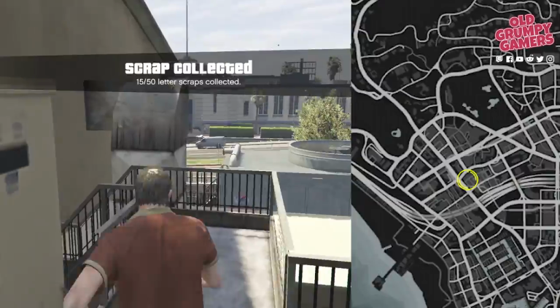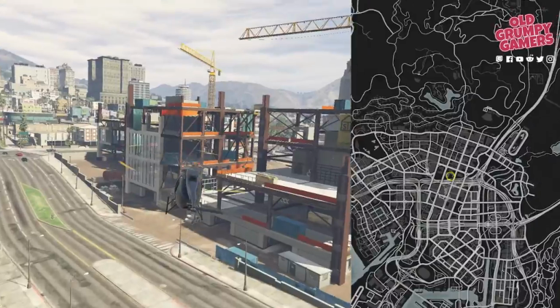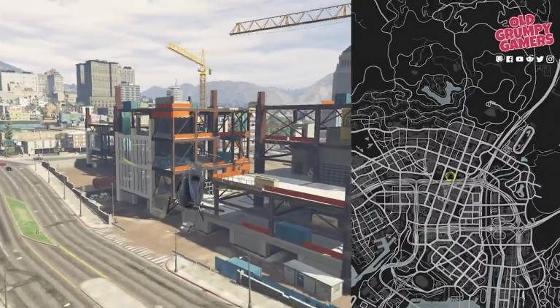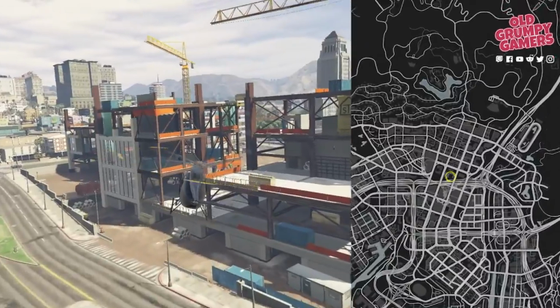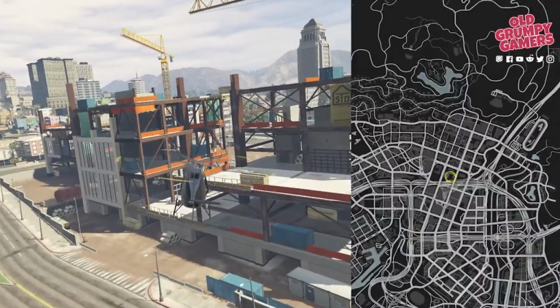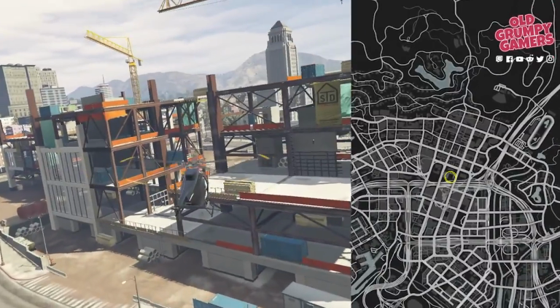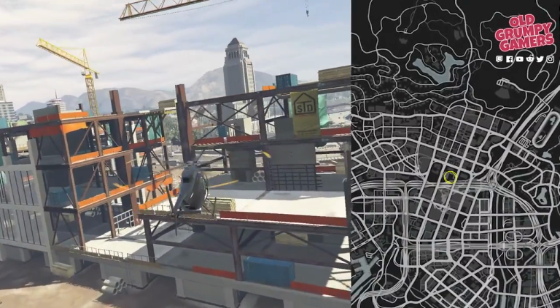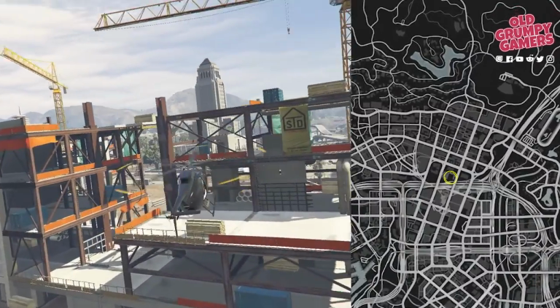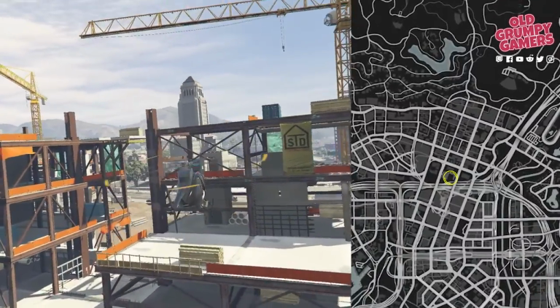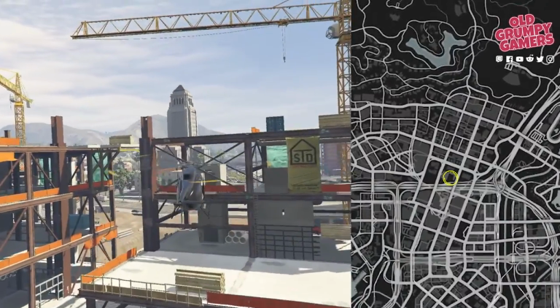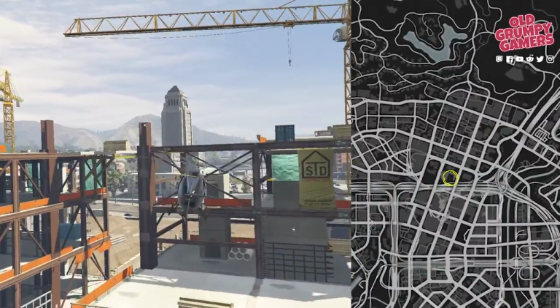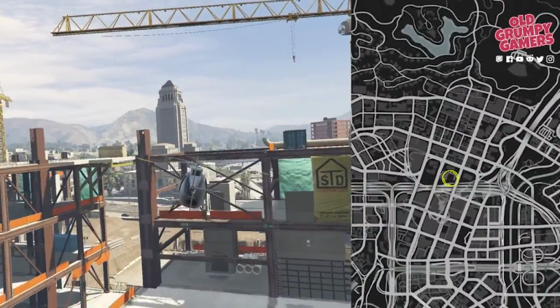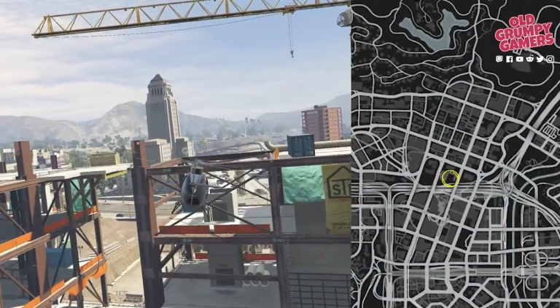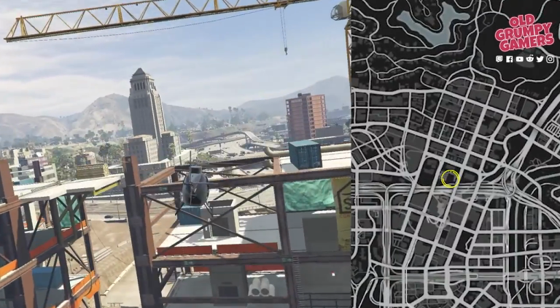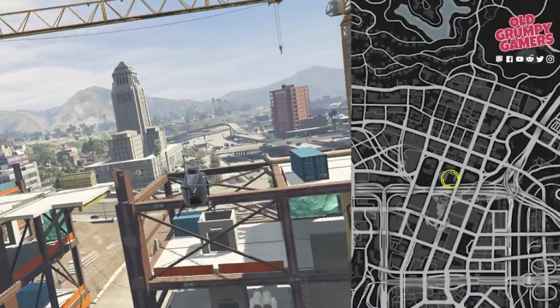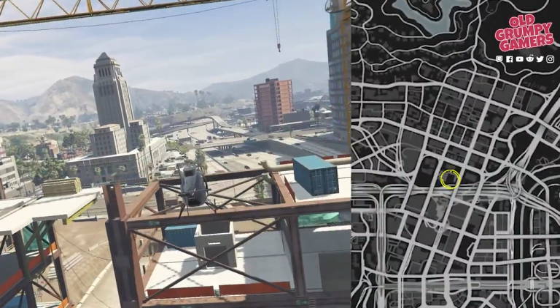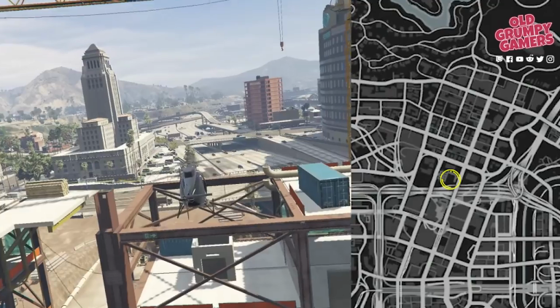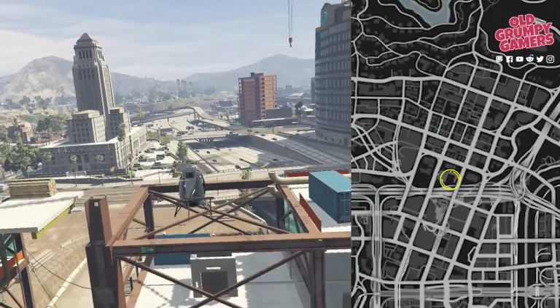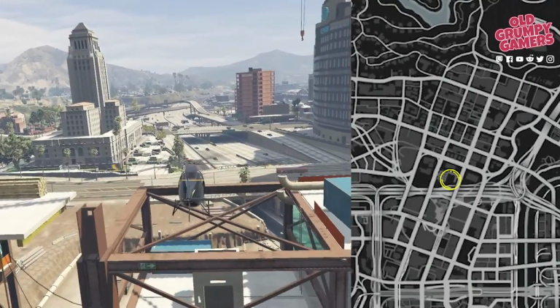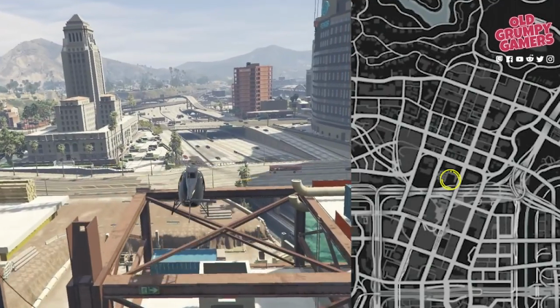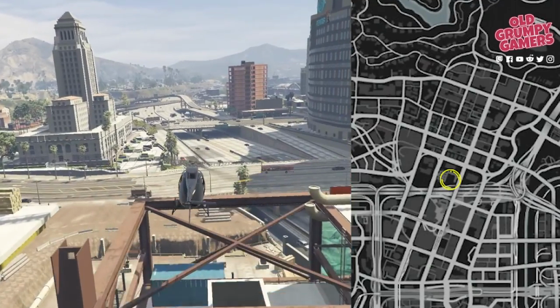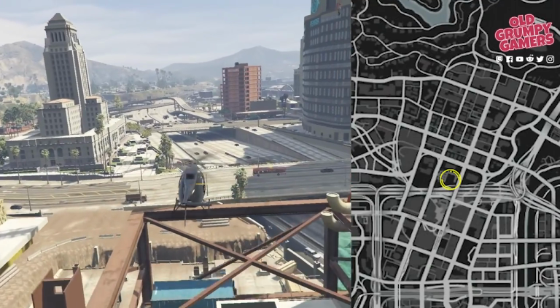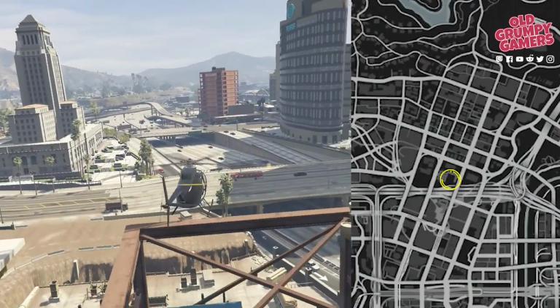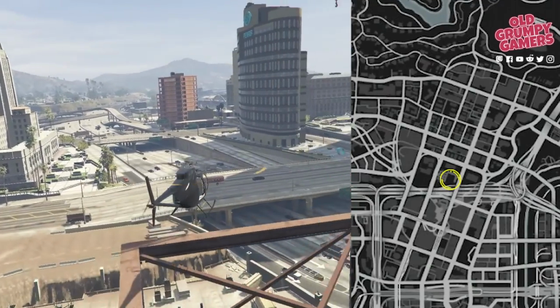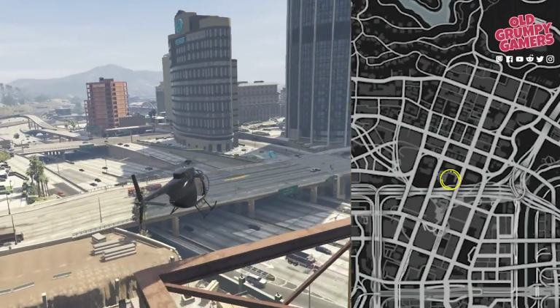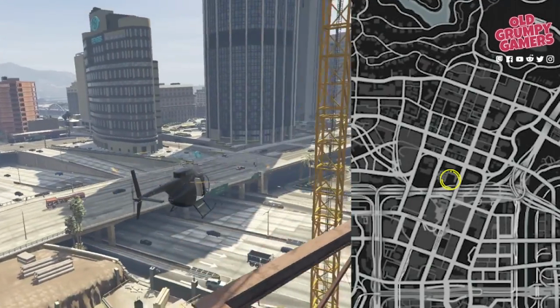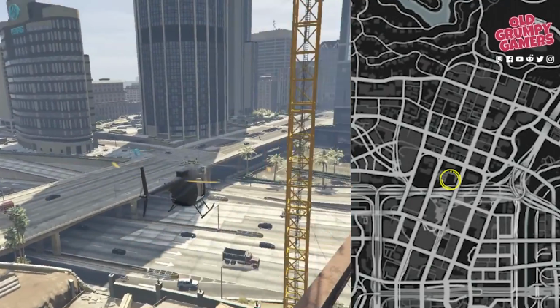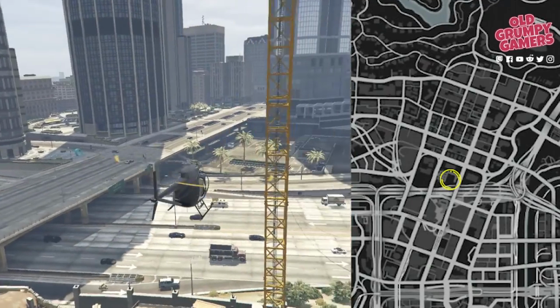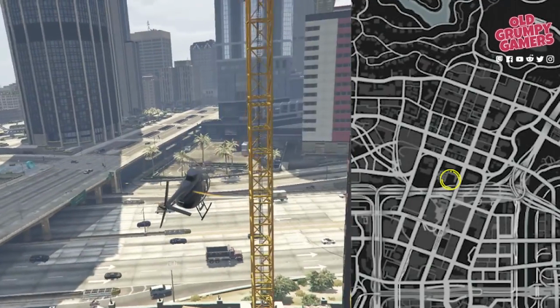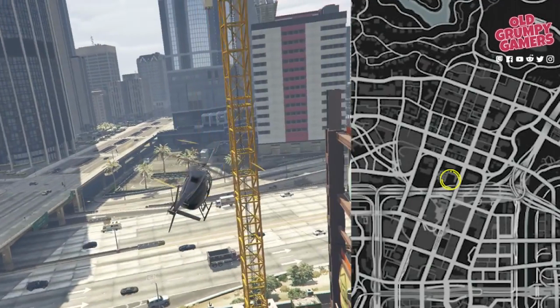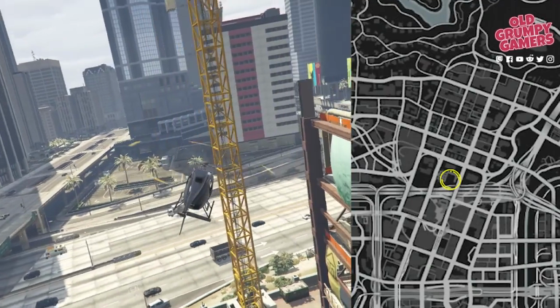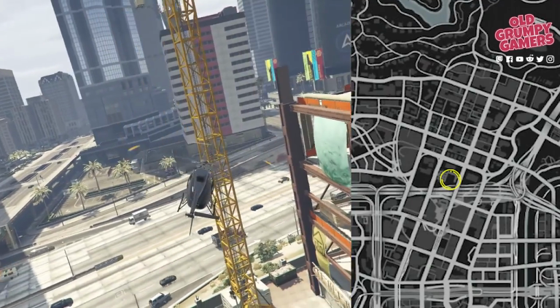Heading to the low-rise construction site — look for the more open area where the foundations have recently been poured. There's a pit in the middle; the letter scrap is in there.